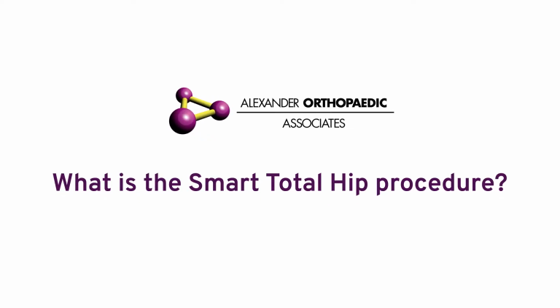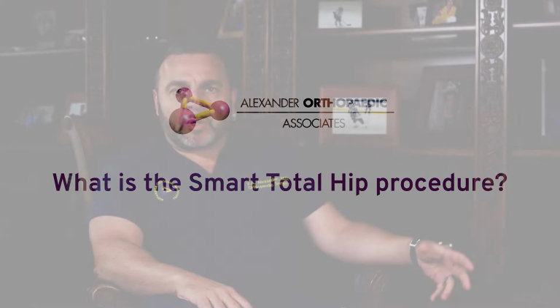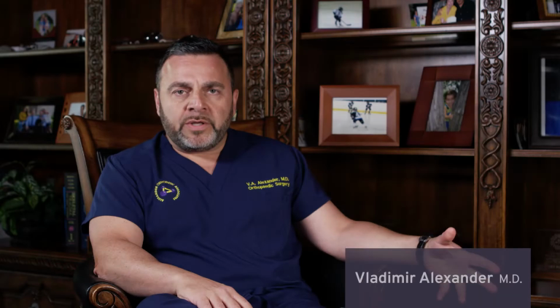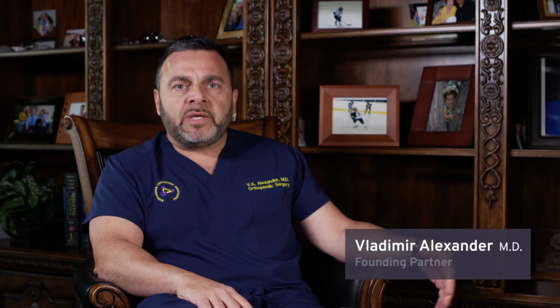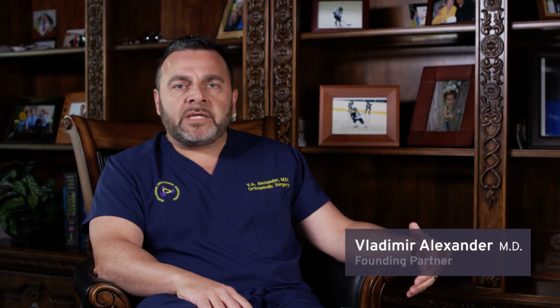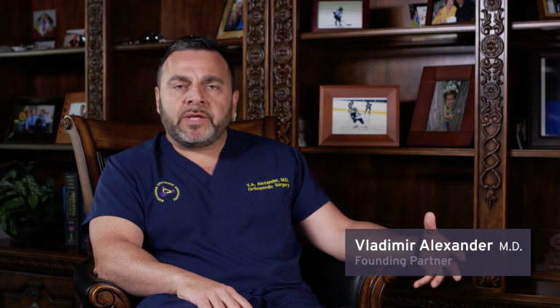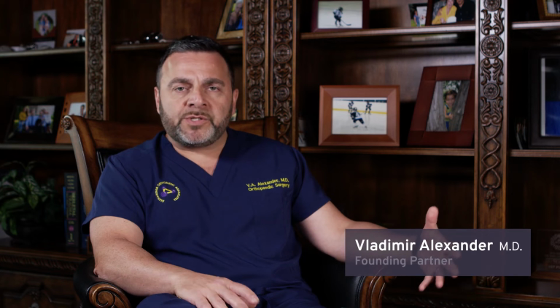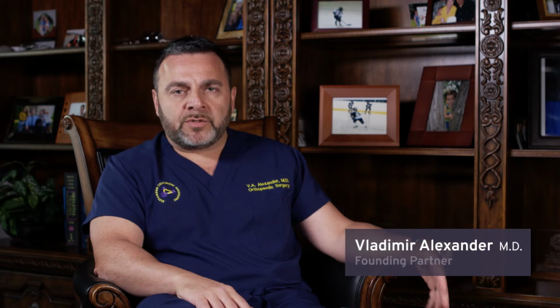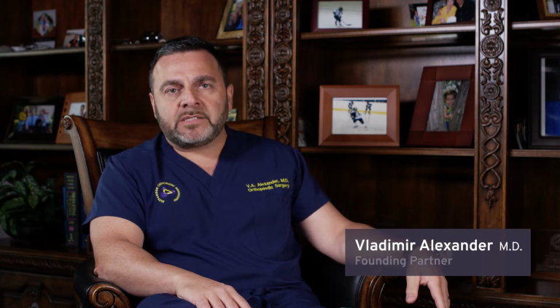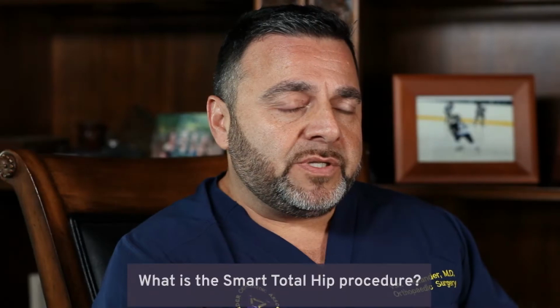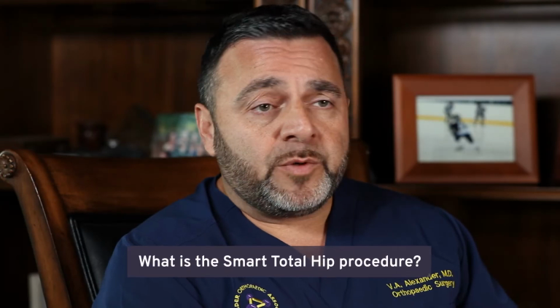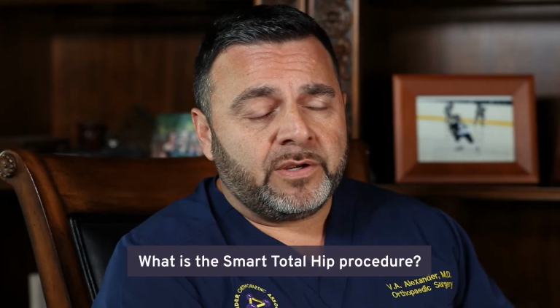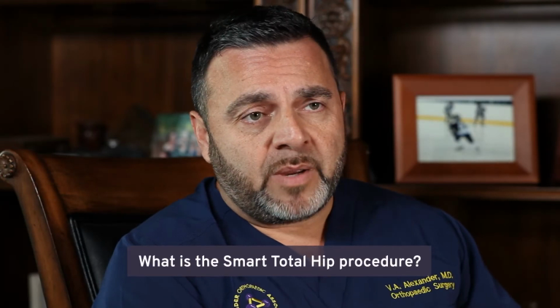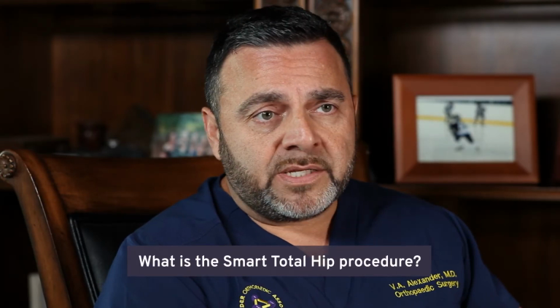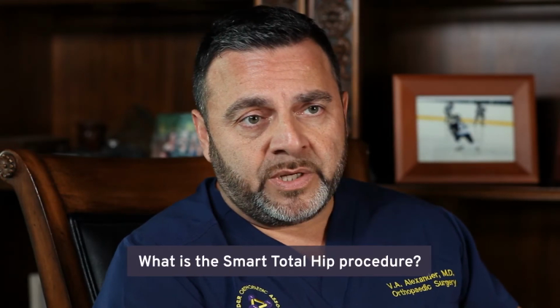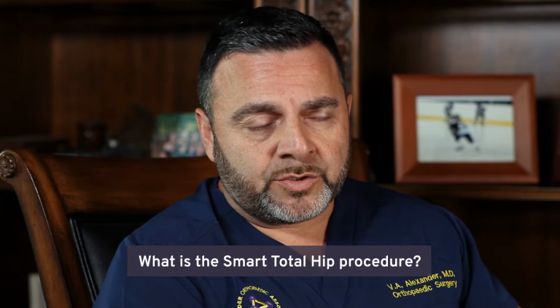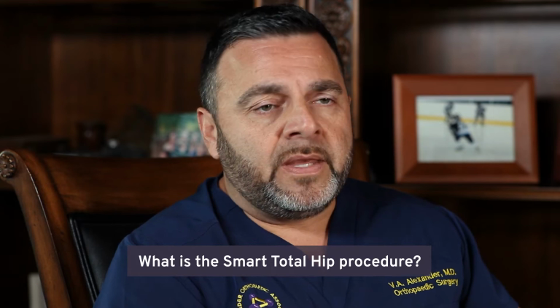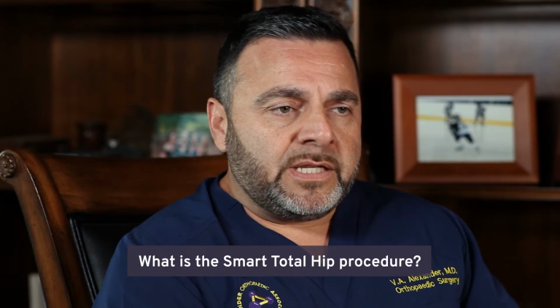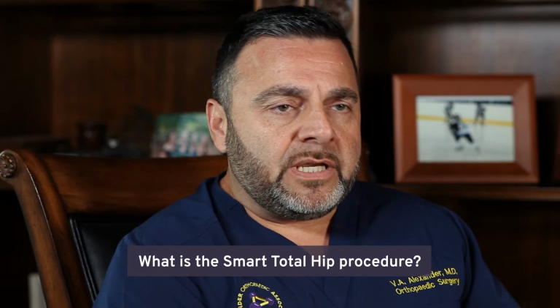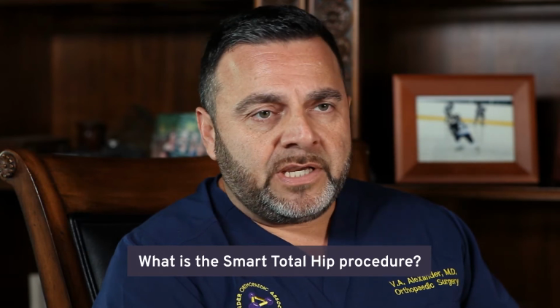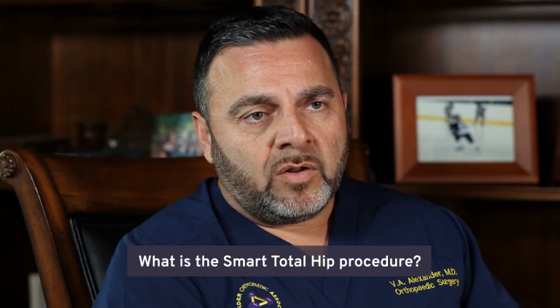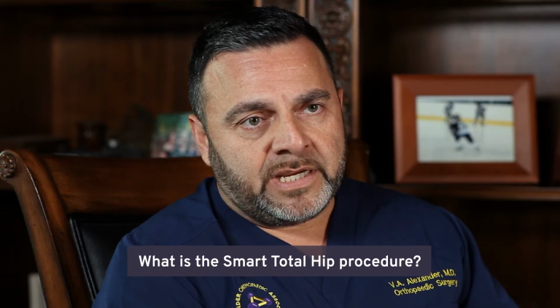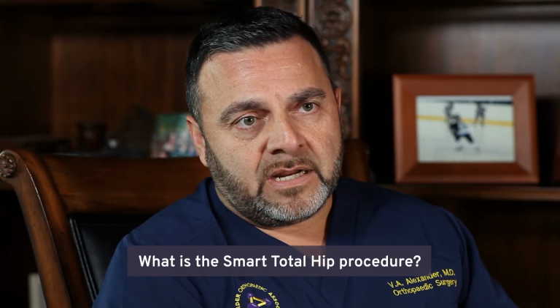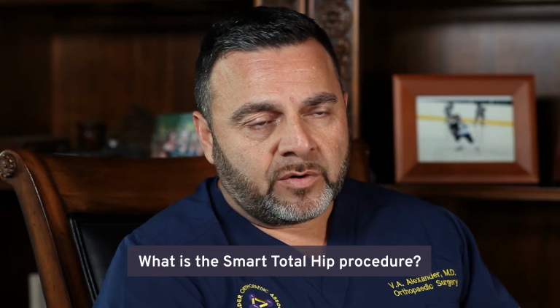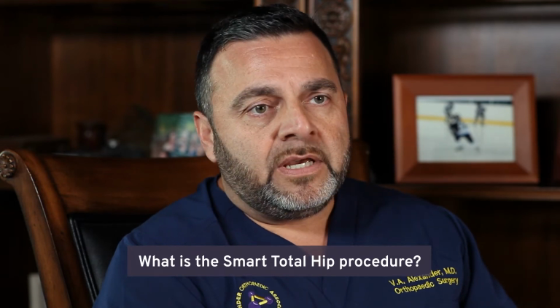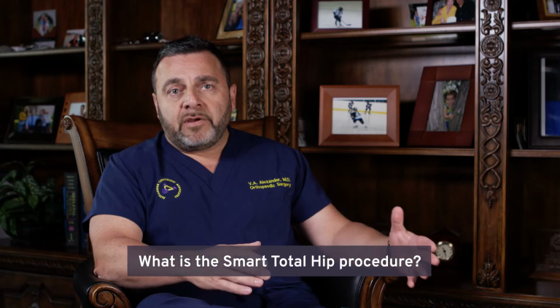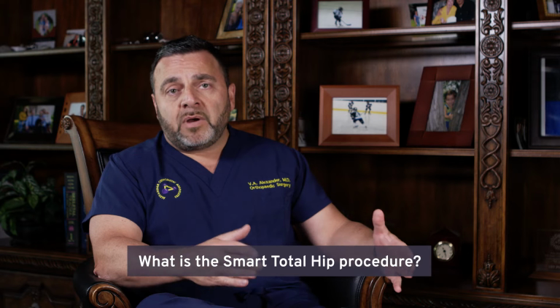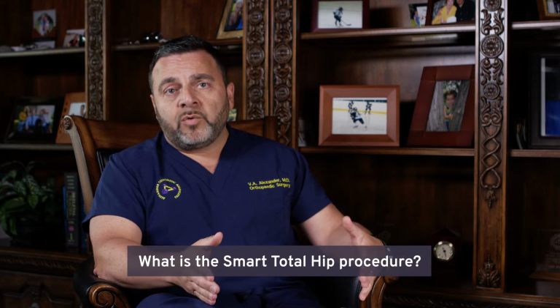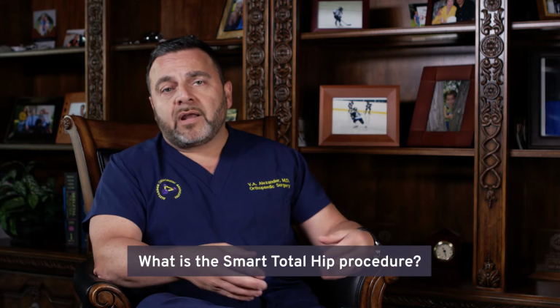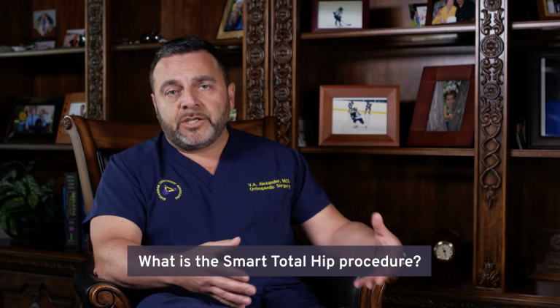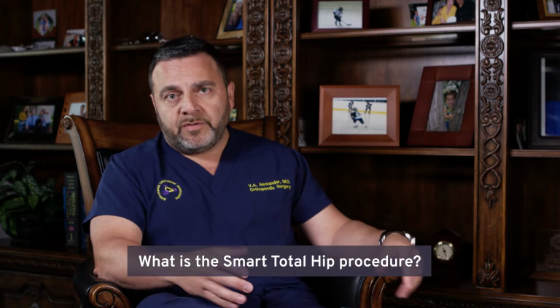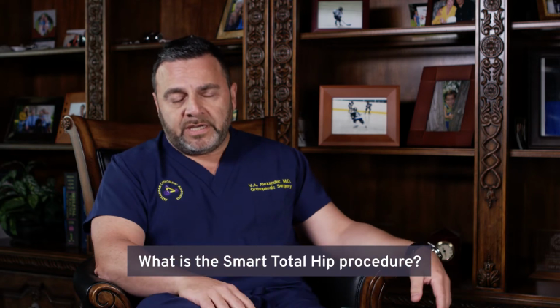The SMART Total Hip is a total hip procedure that has been developed over the years of my practice in orthopedic surgery. Essentially, I have taken all of the techniques that I have learned and developed my own modification of those techniques.